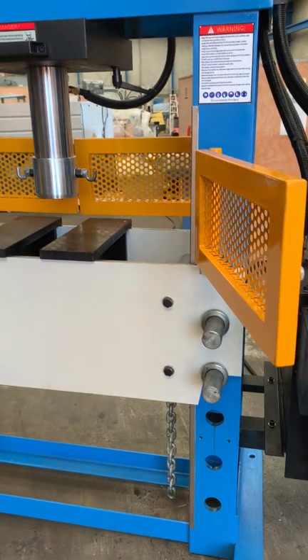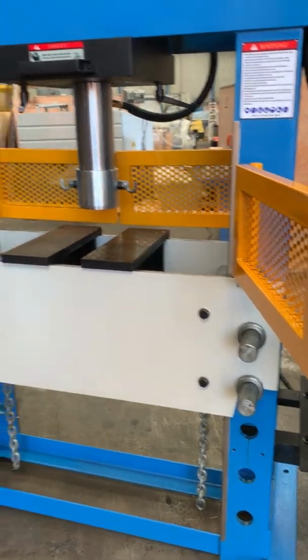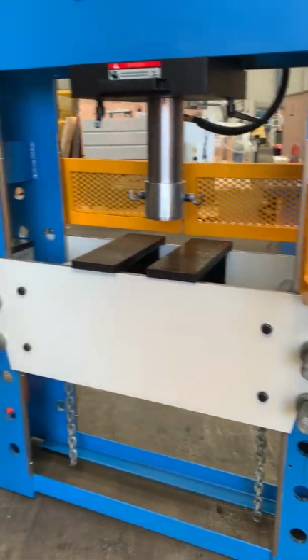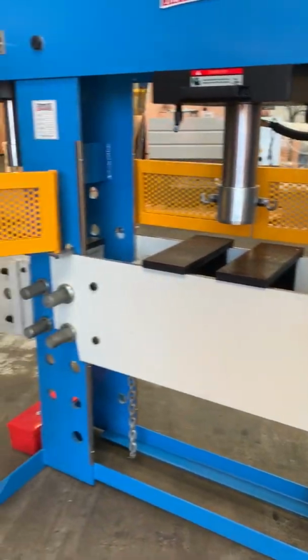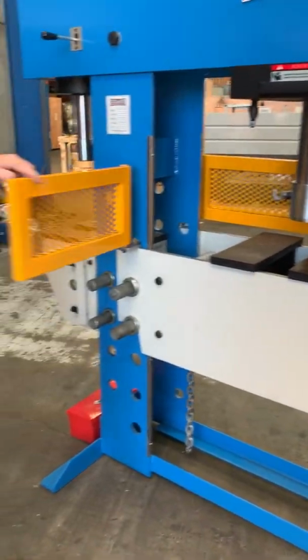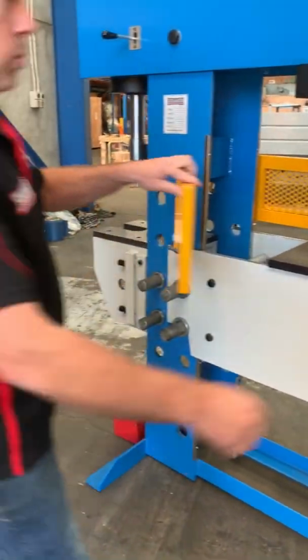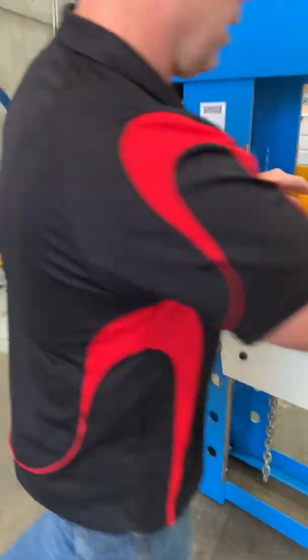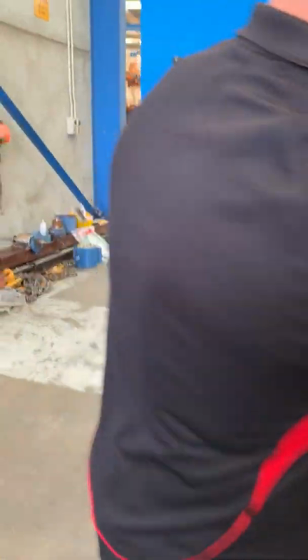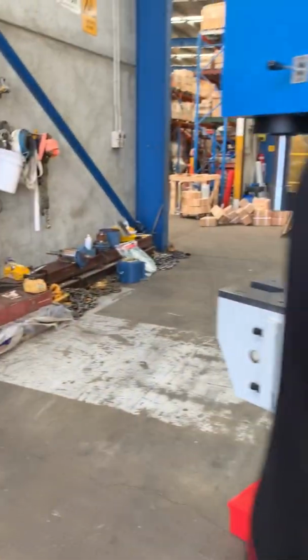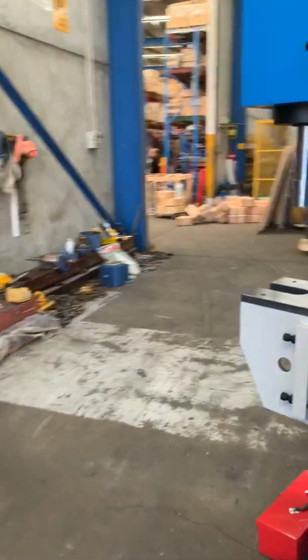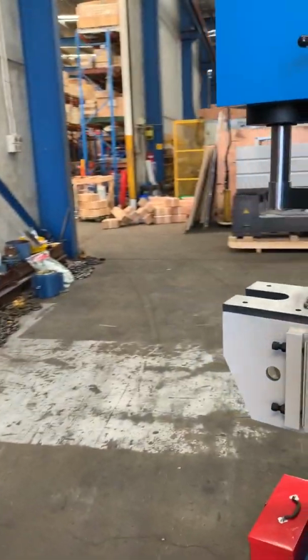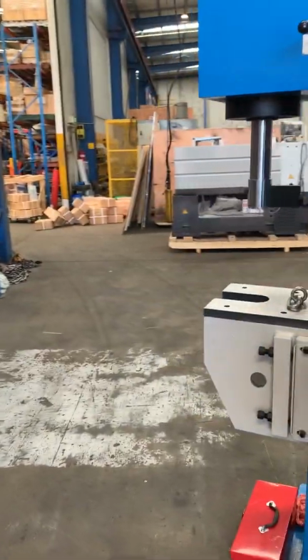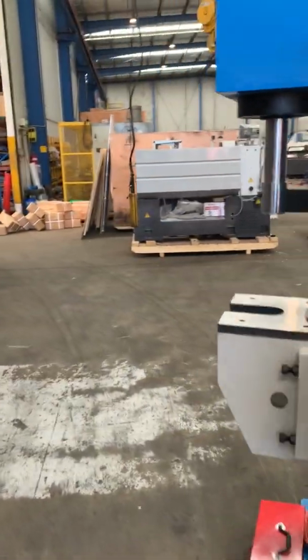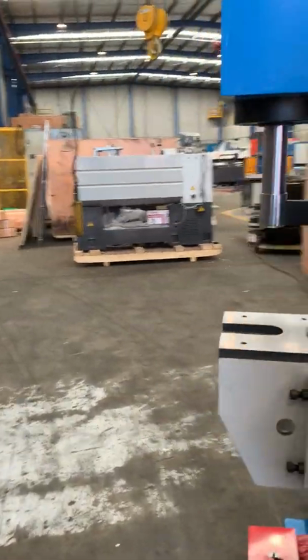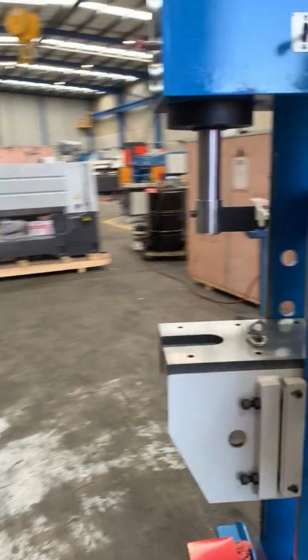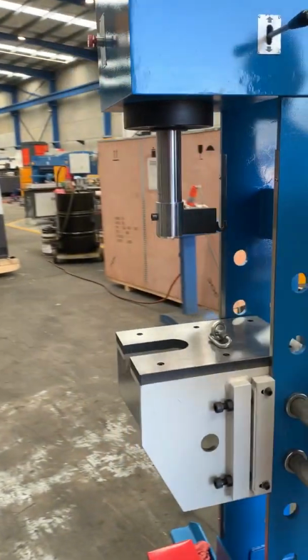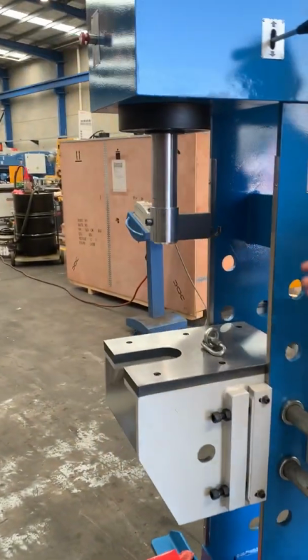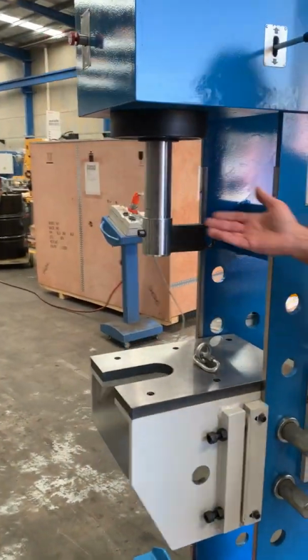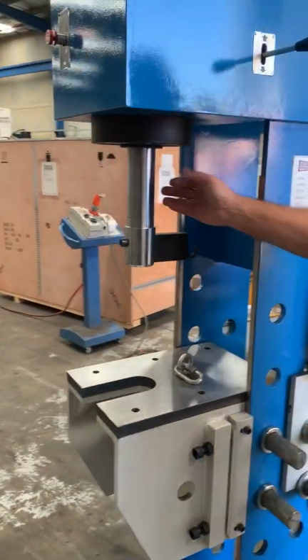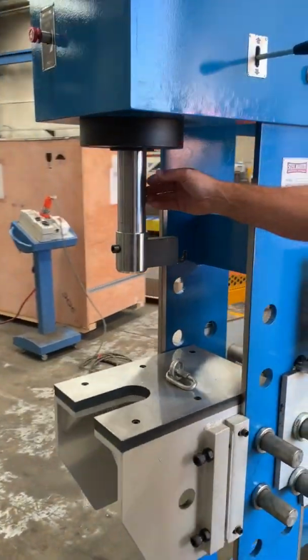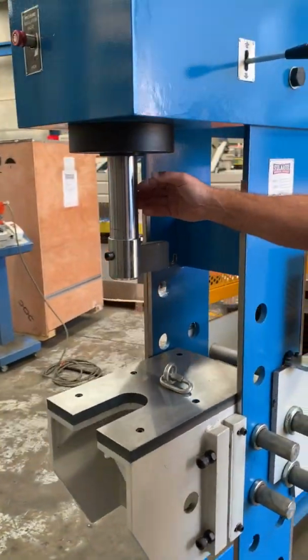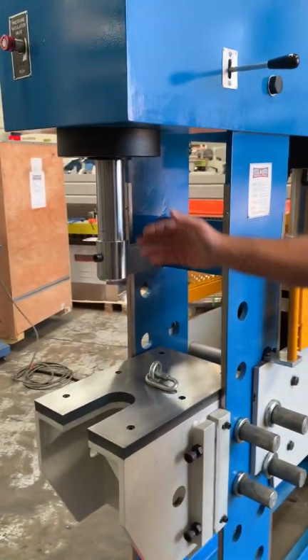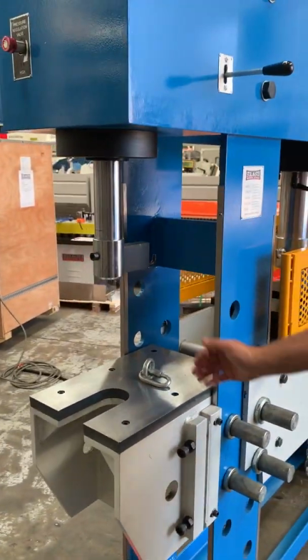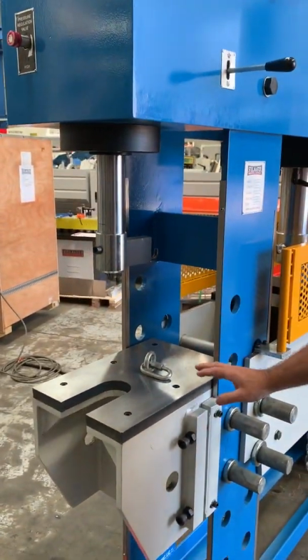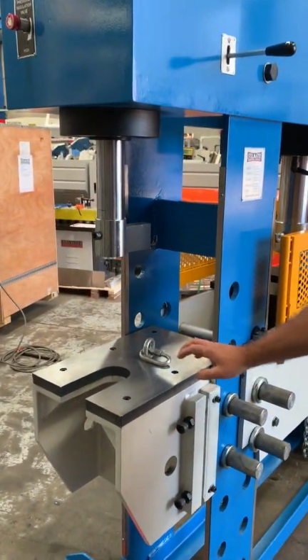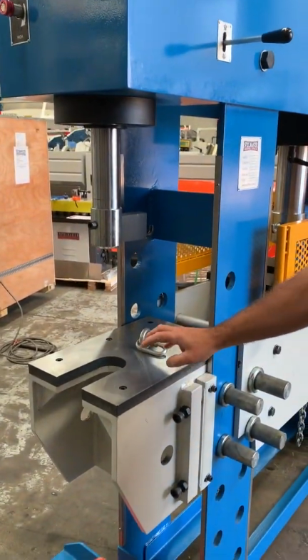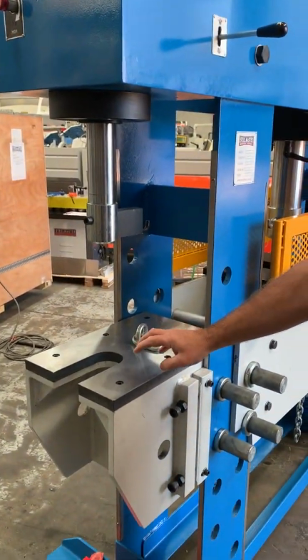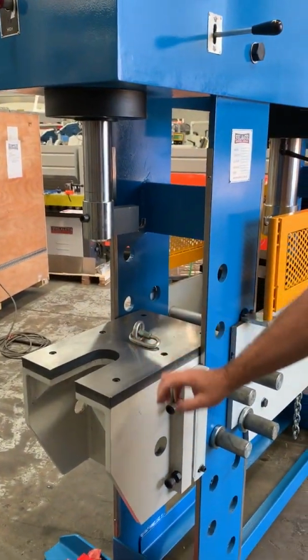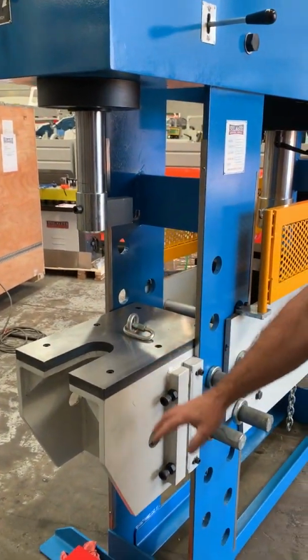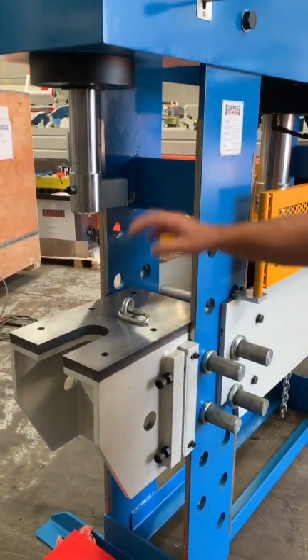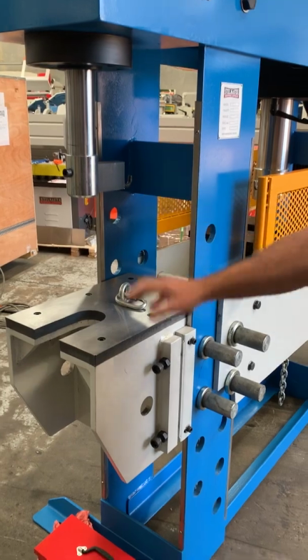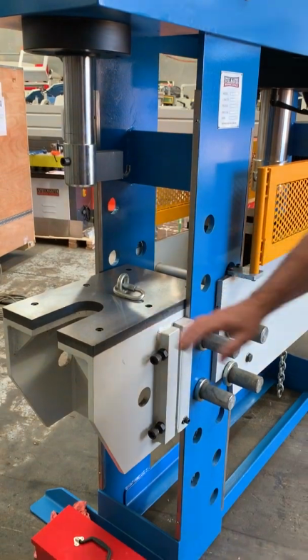On this side of the machine we've also got our broaching press, and the table here also has height adjustment so it goes up and down.